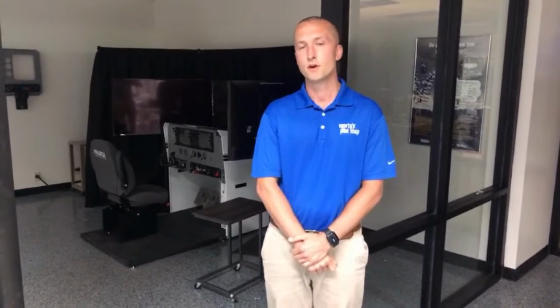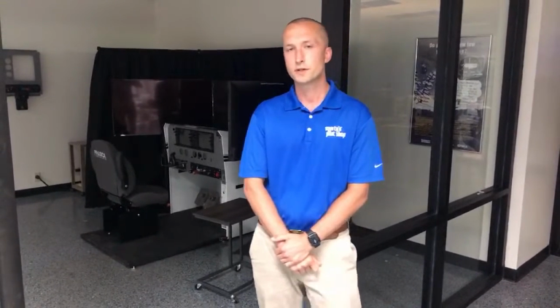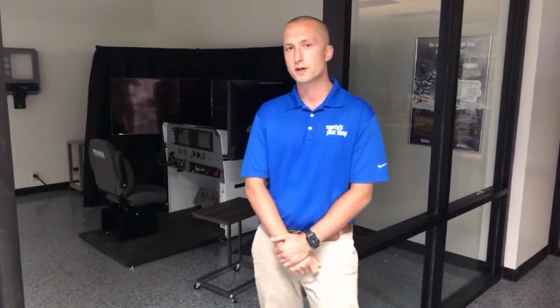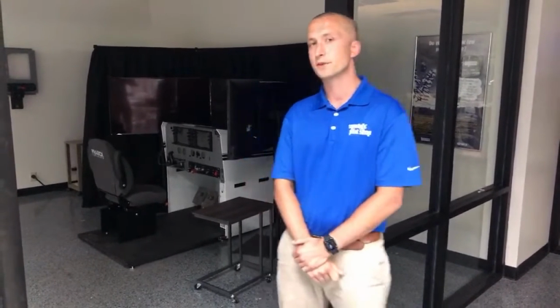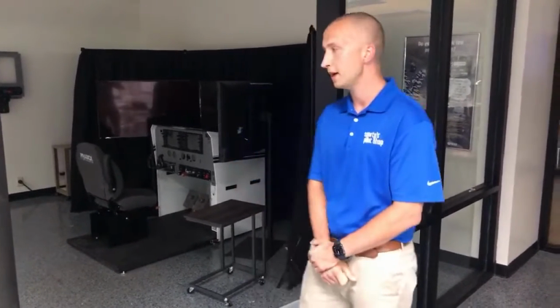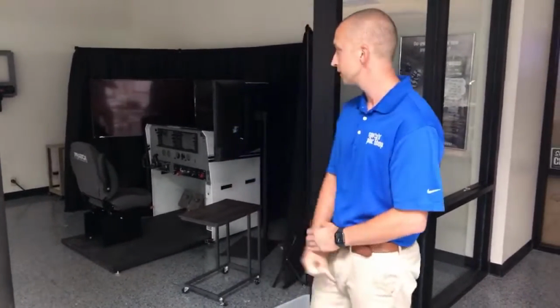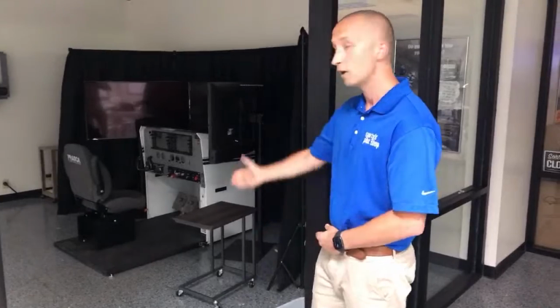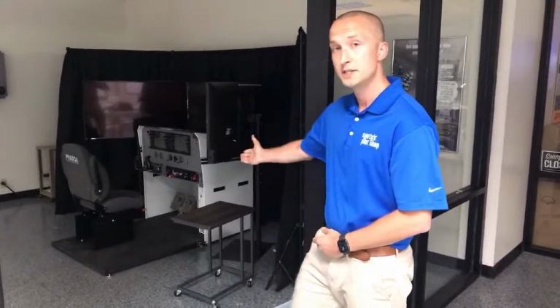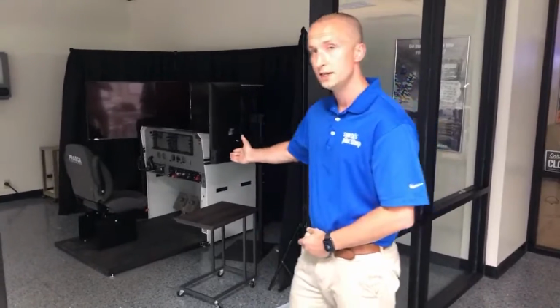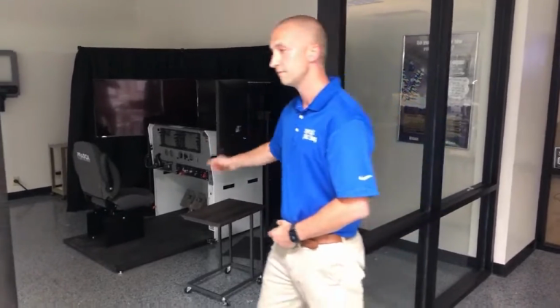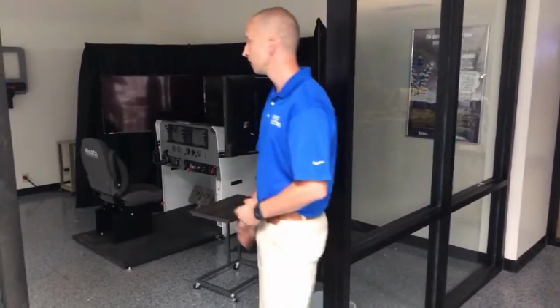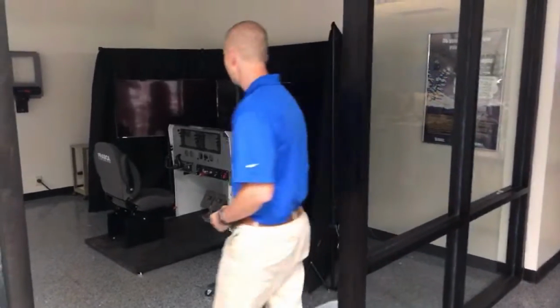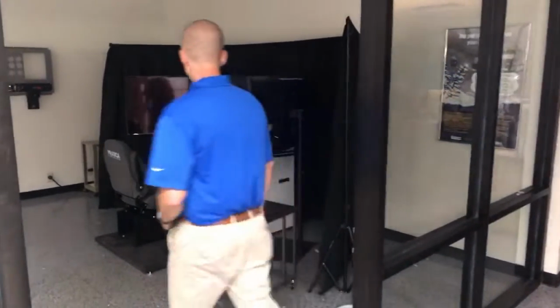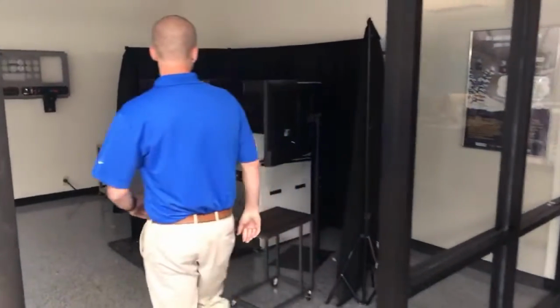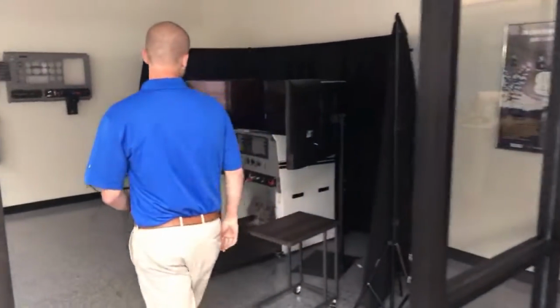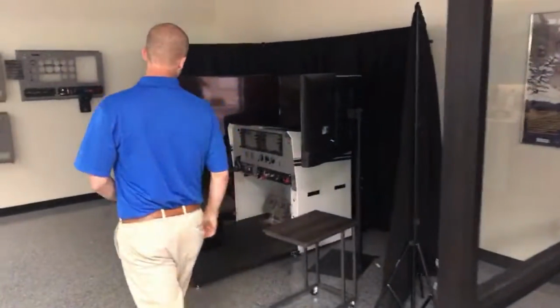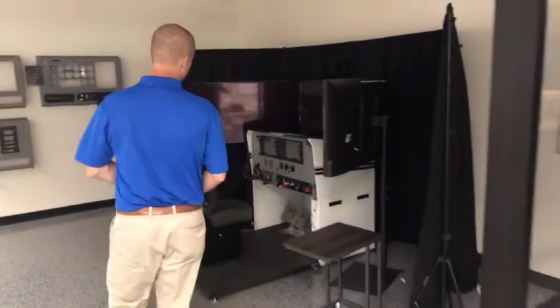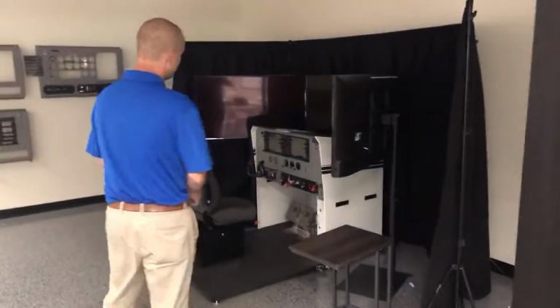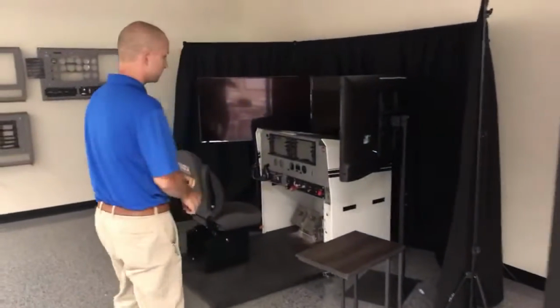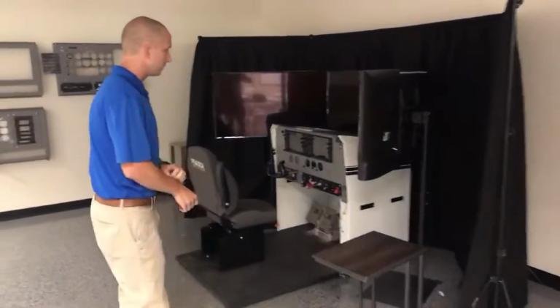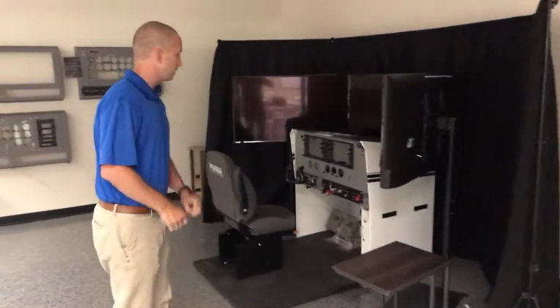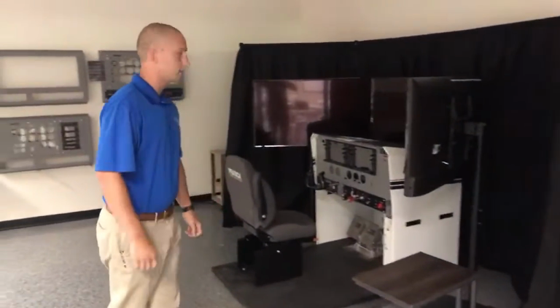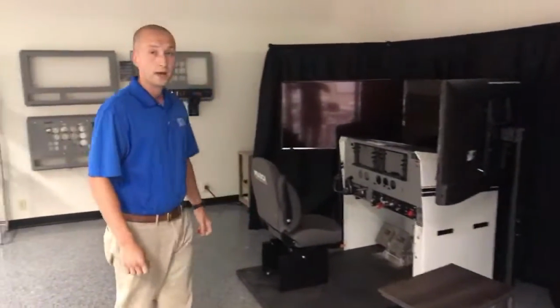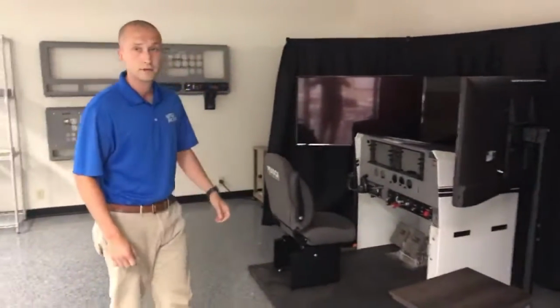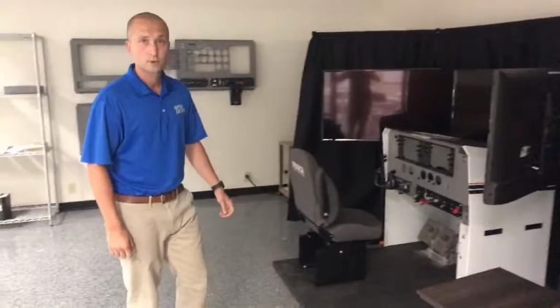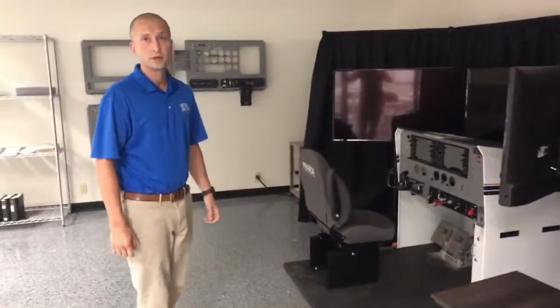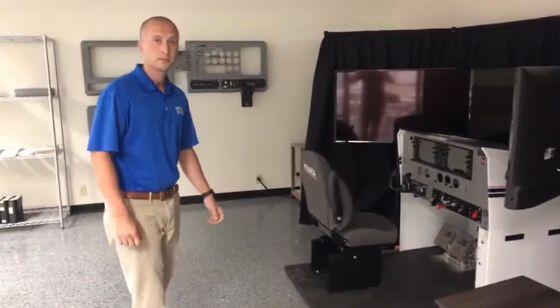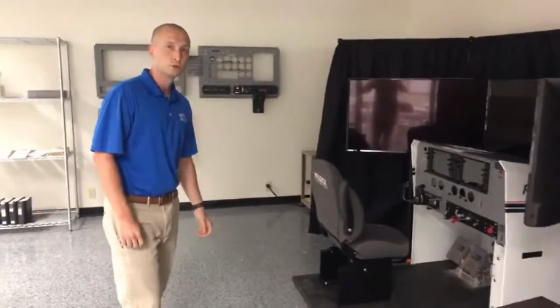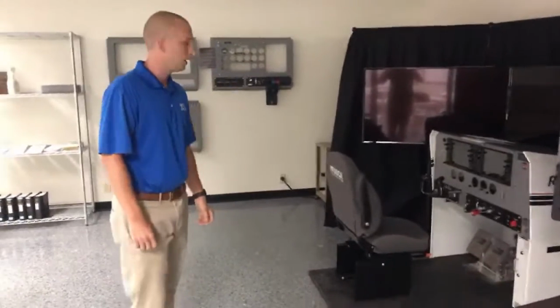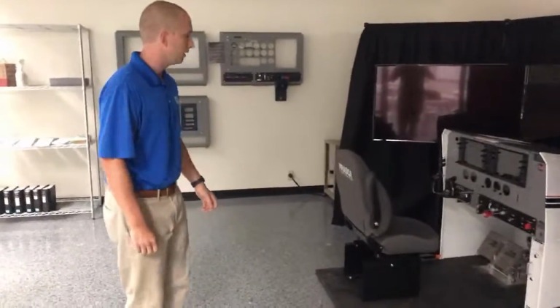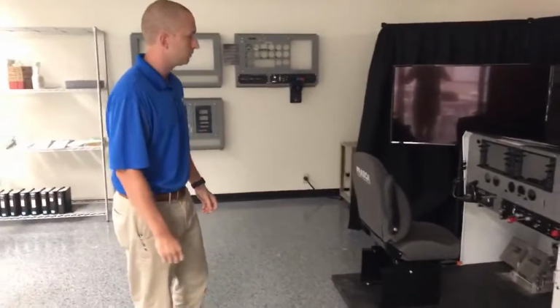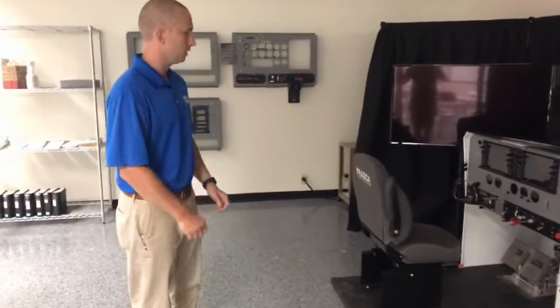We're going to start off with the Frasca RTD. This is the top of the line system we have here at Sporty's when it comes to training and simulation.